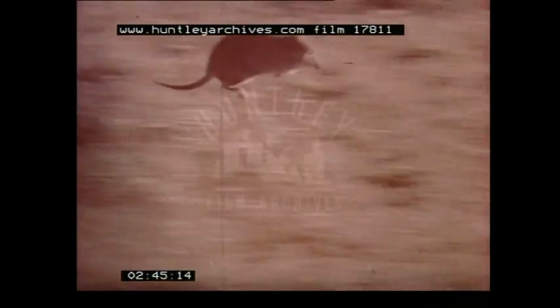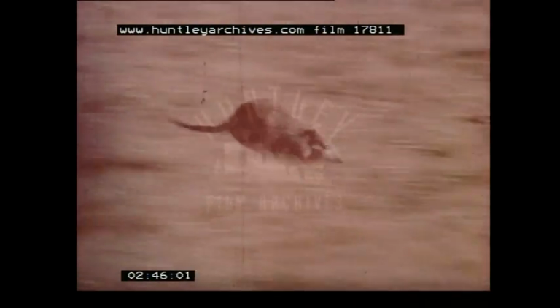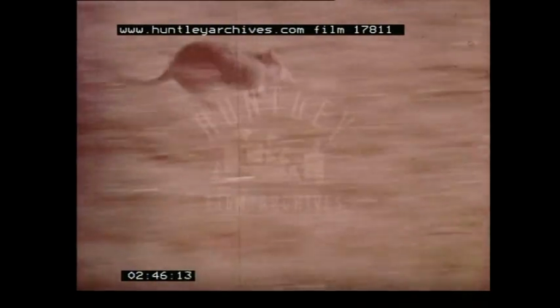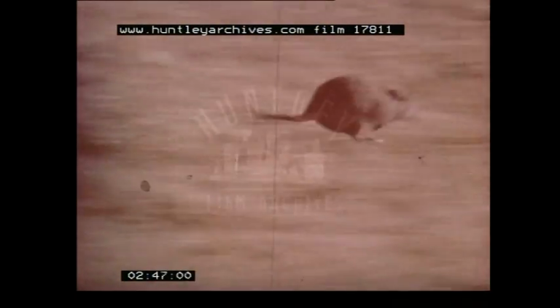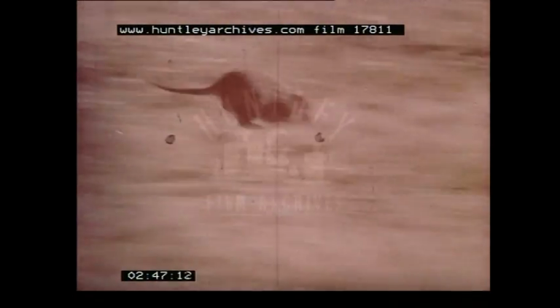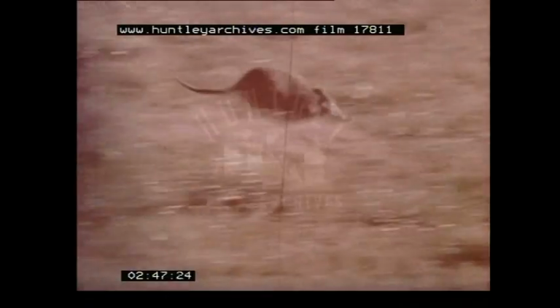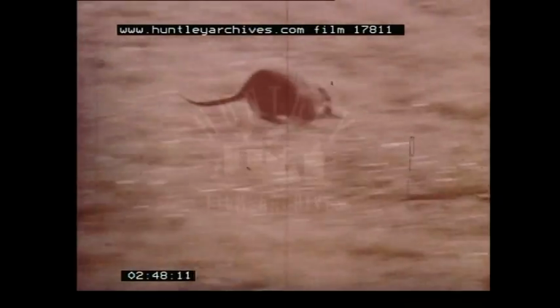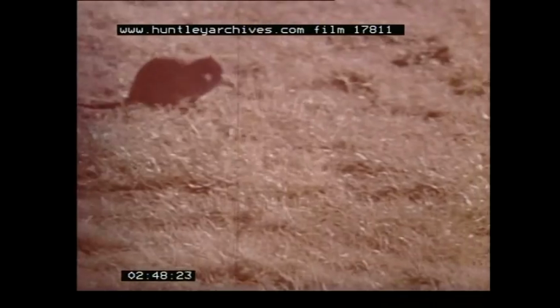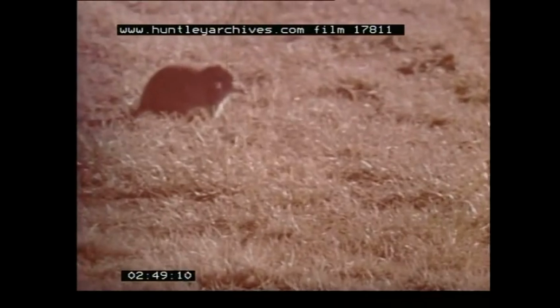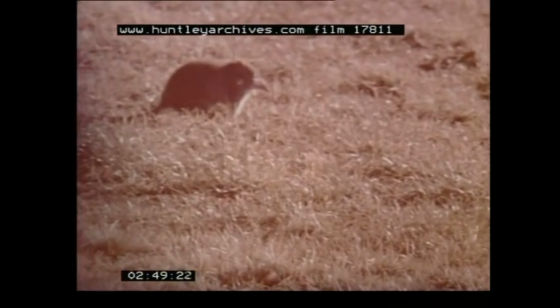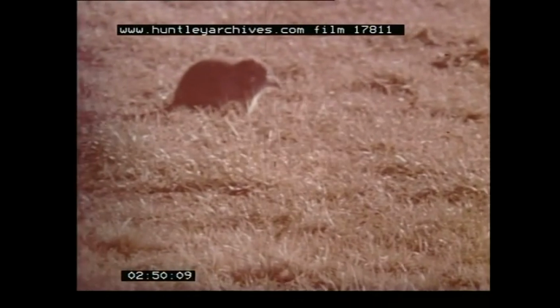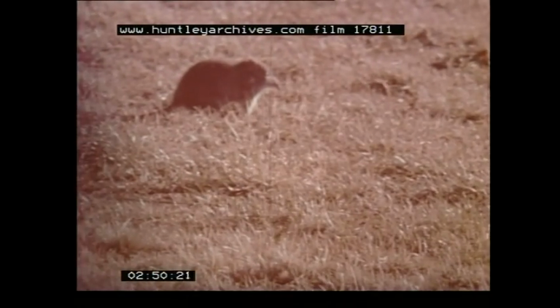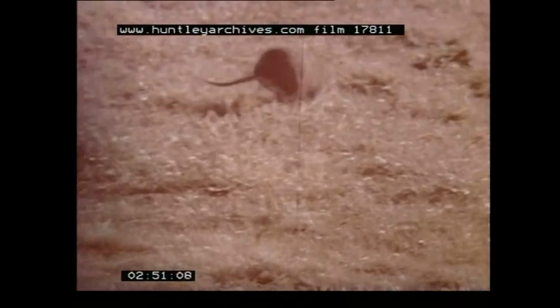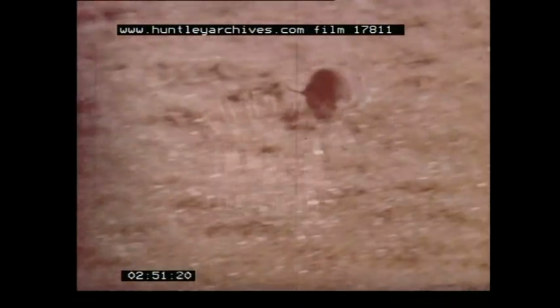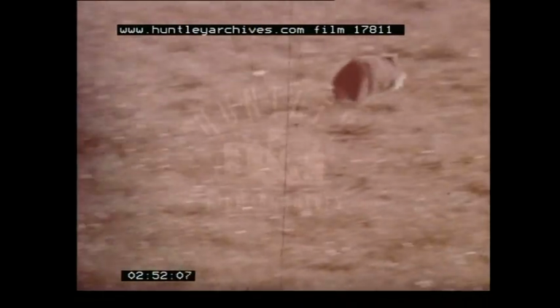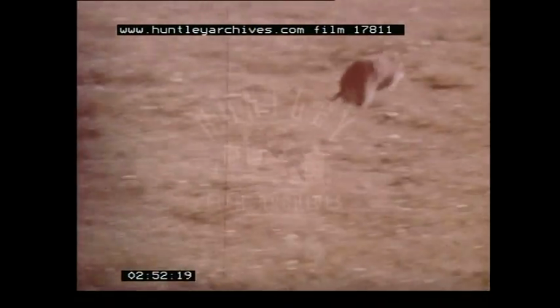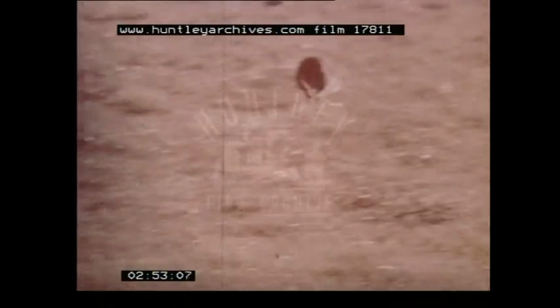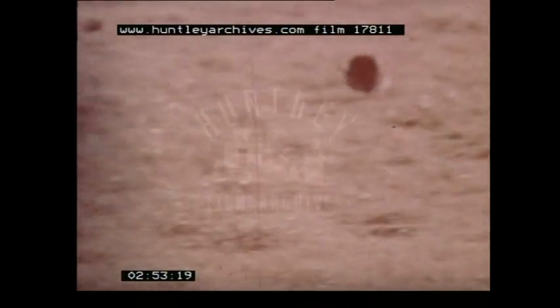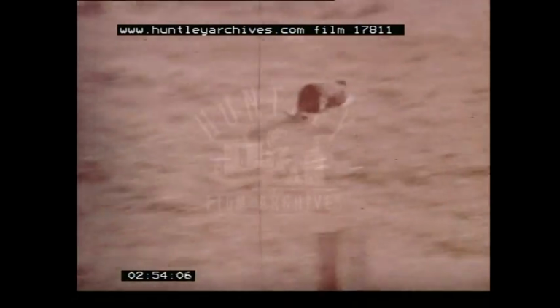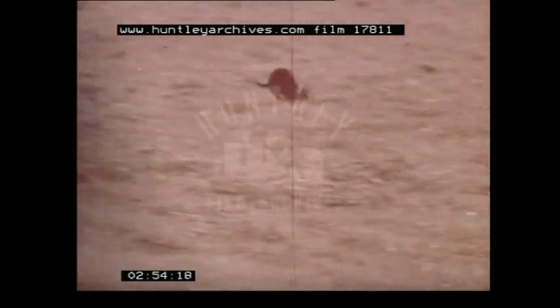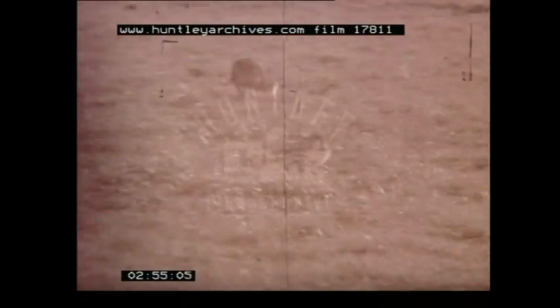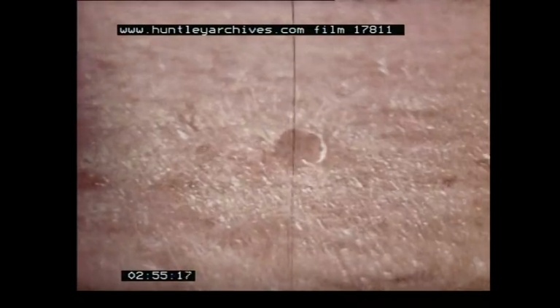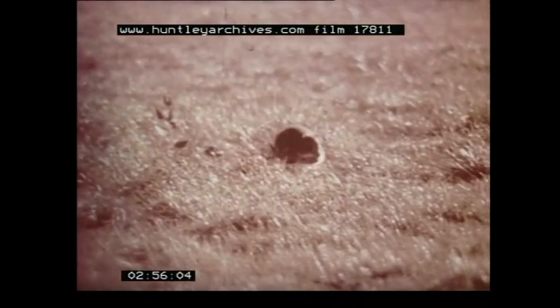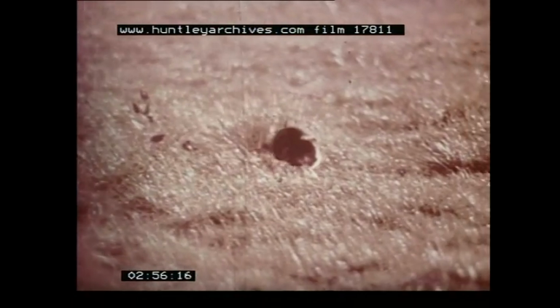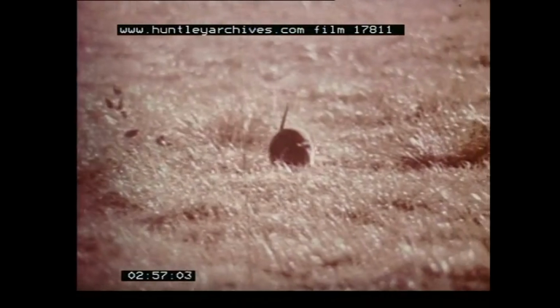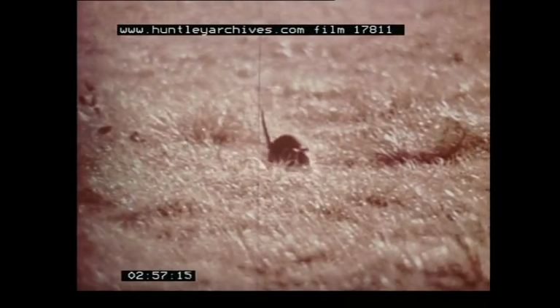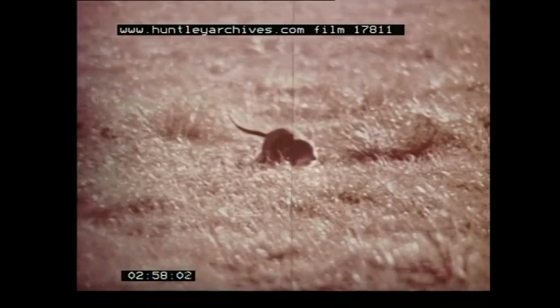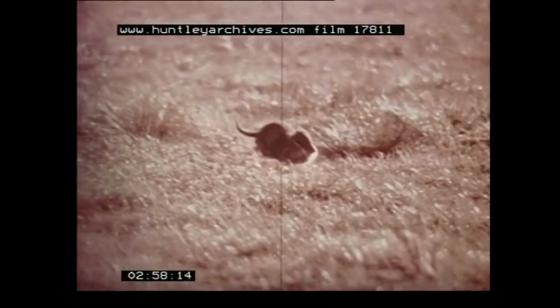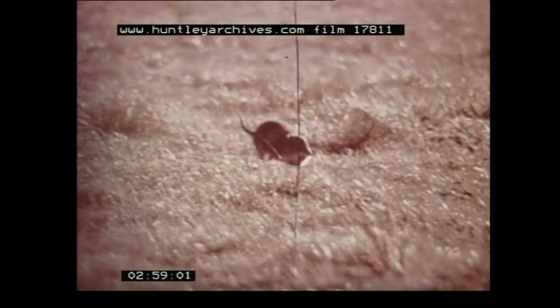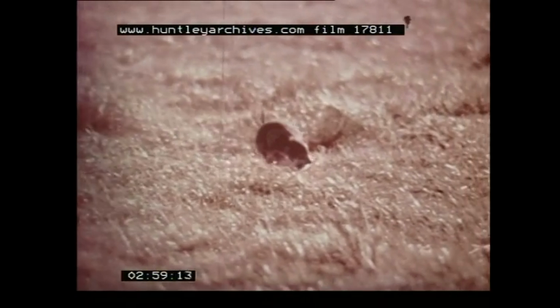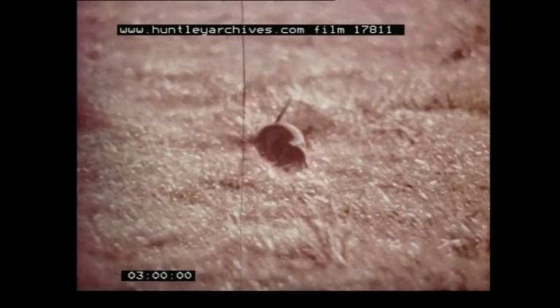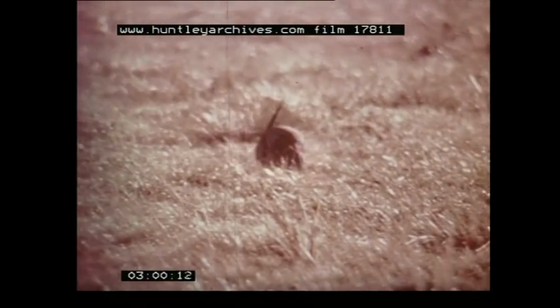The potoroo's speed provides a survival advantage. In slow motion, their kangaroo characteristics are more obvious.